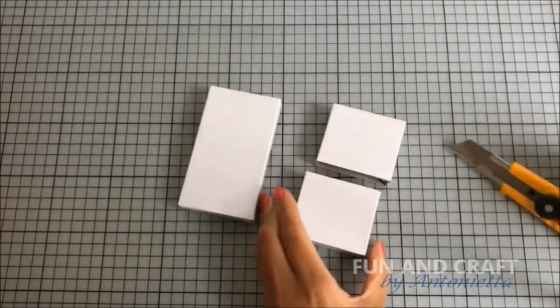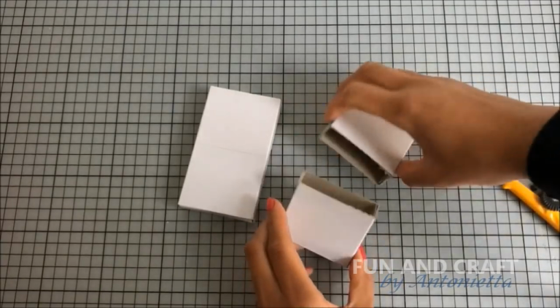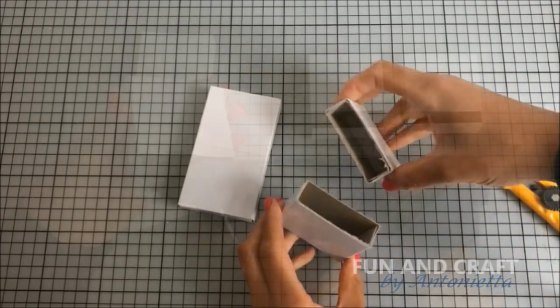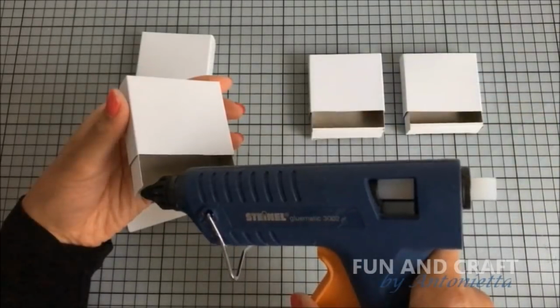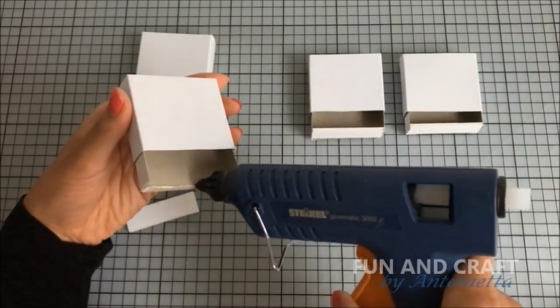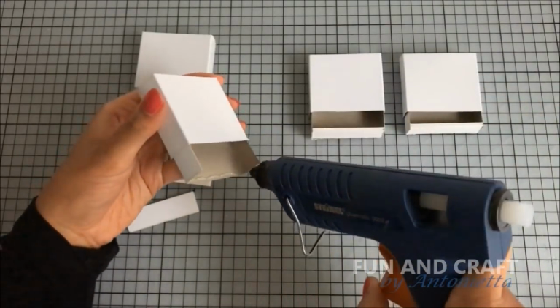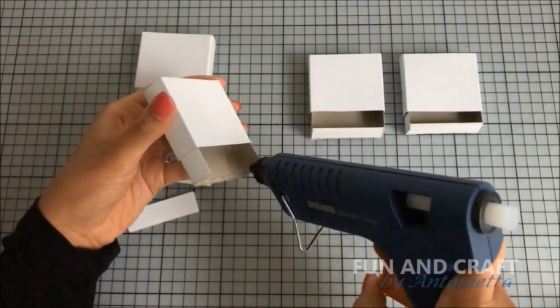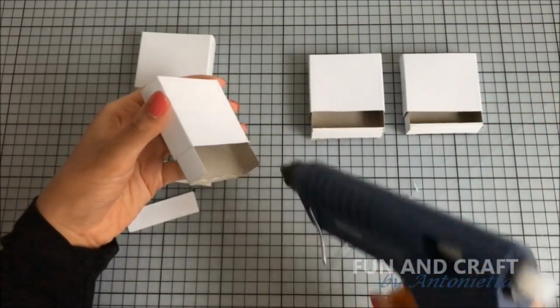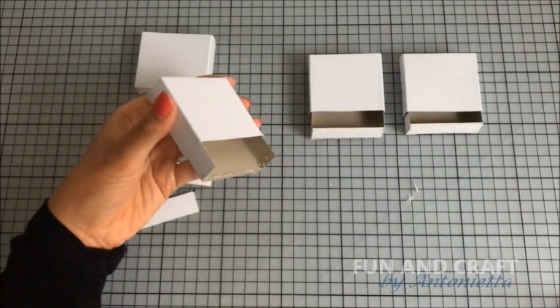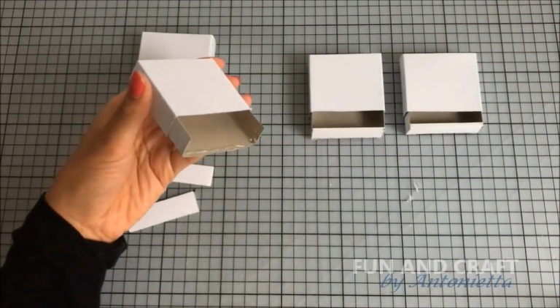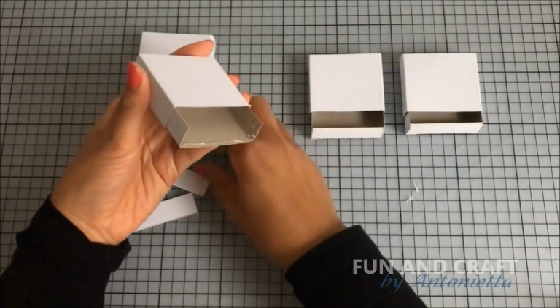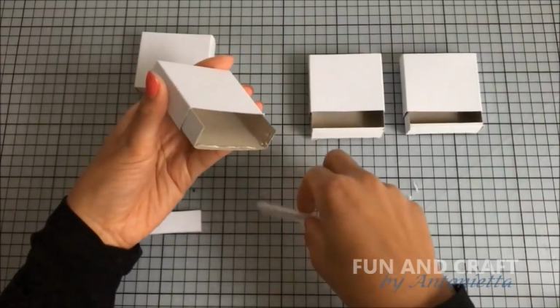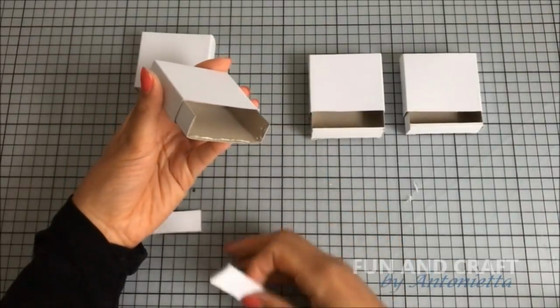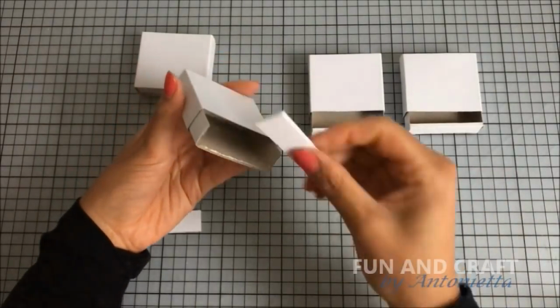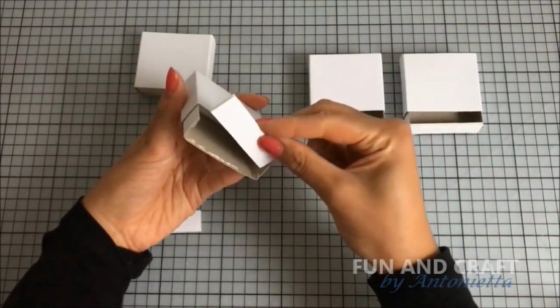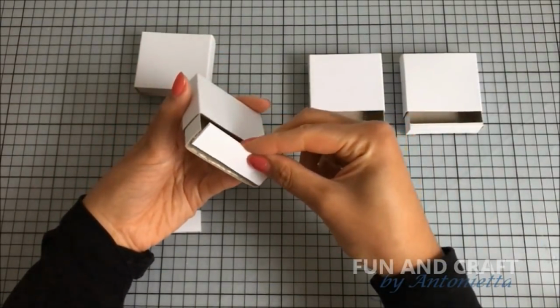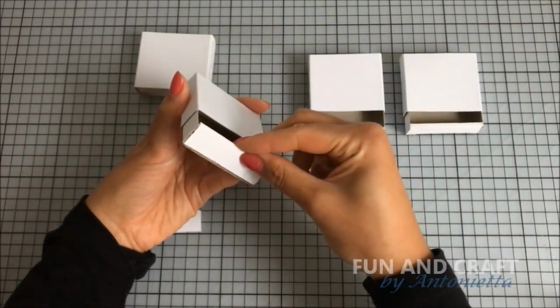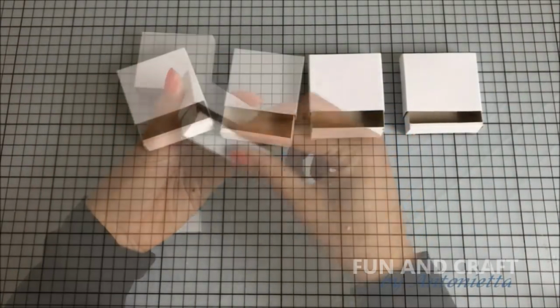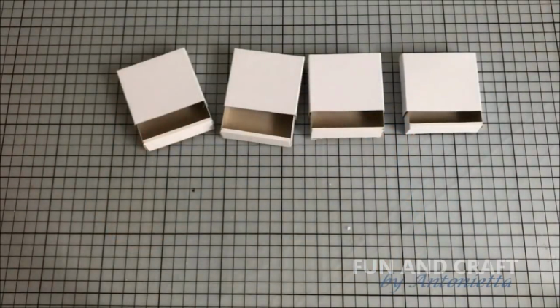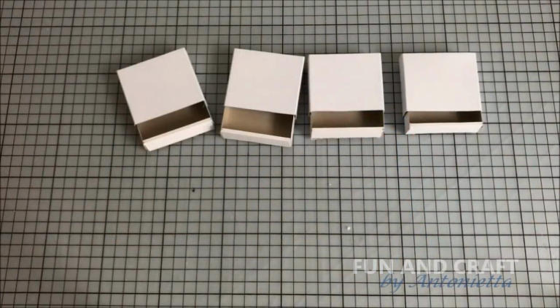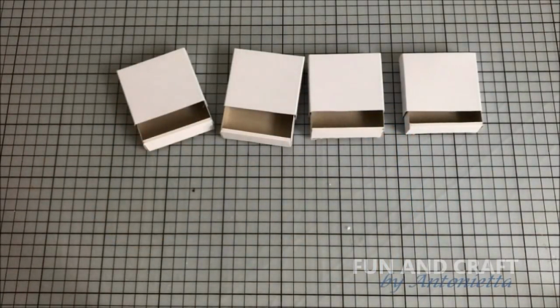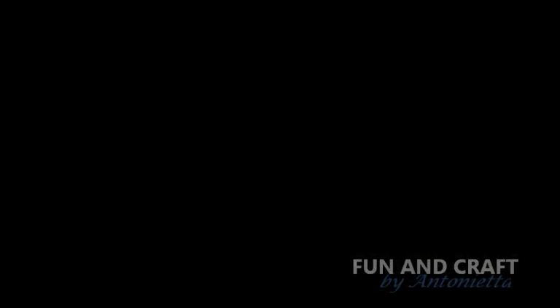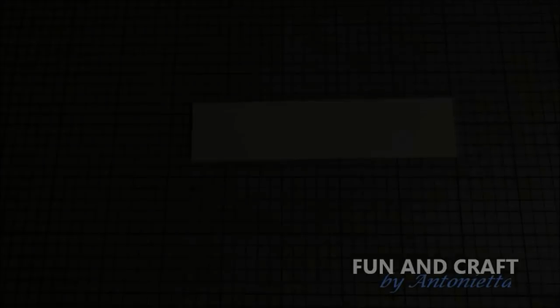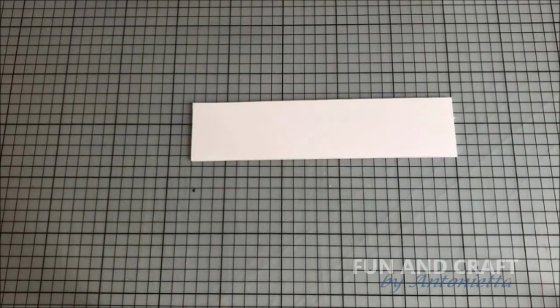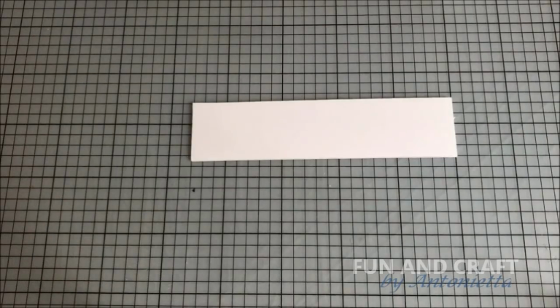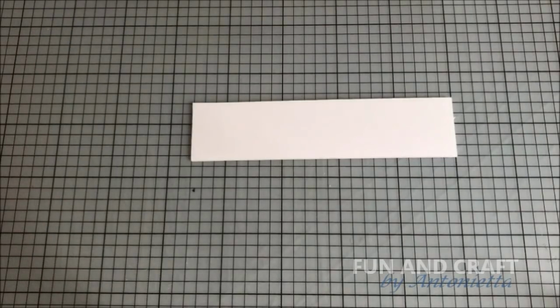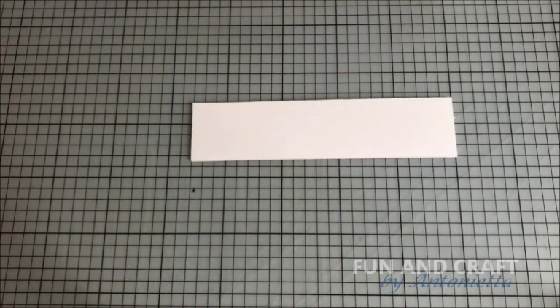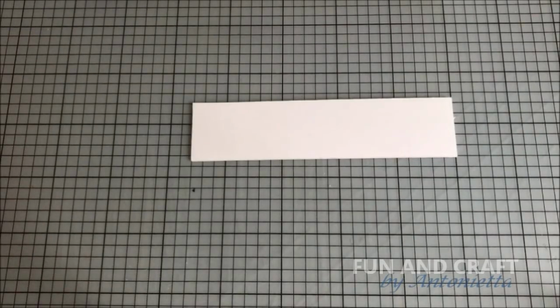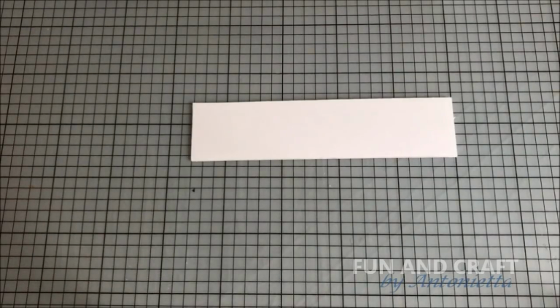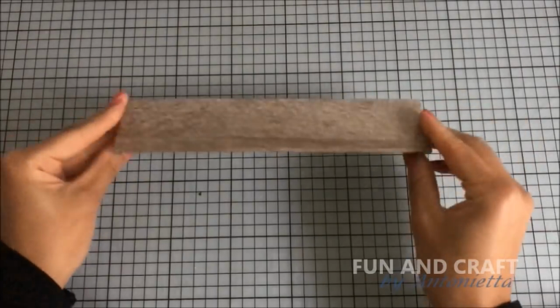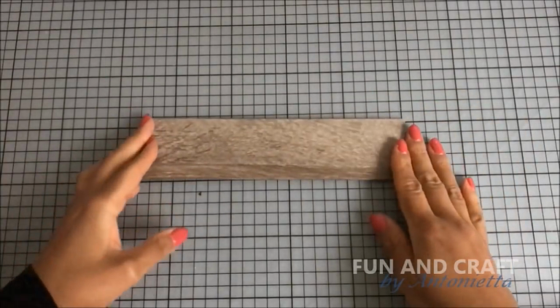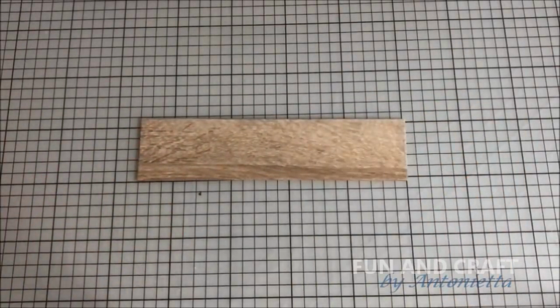Once you're done, glue a piece of foam board to the little drawer inside the matchbox to close the gap. Cut out a piece of foam board that is about 25 centimeters long and five centimeters wide.